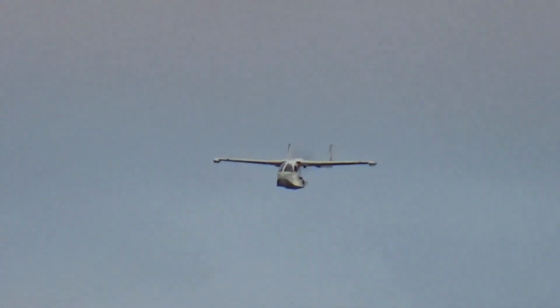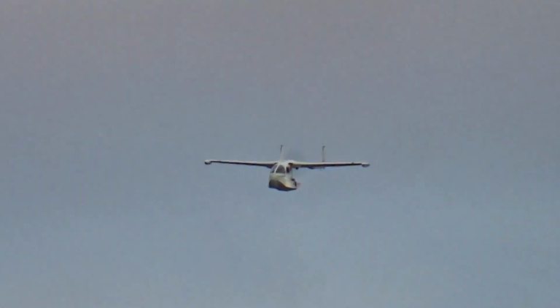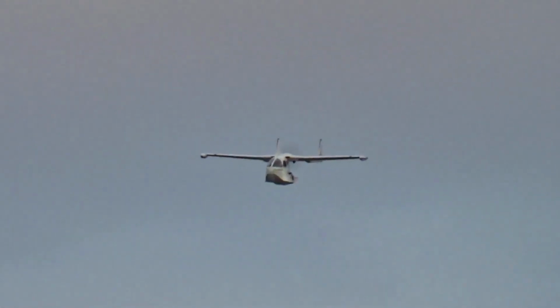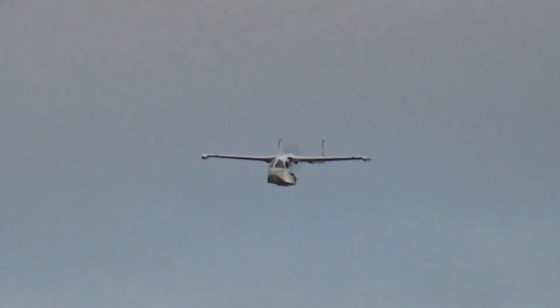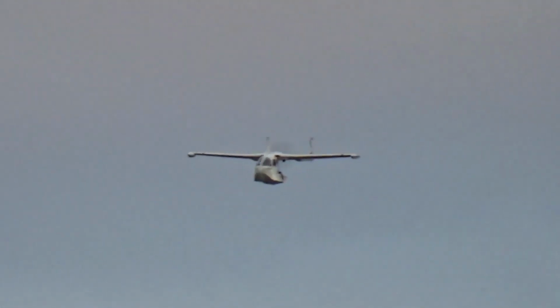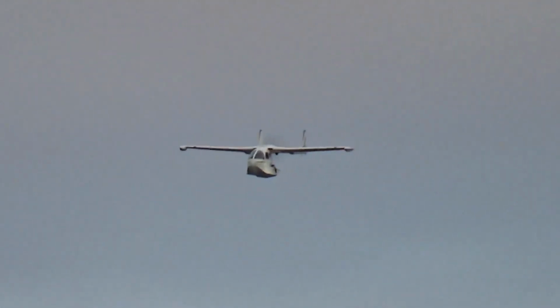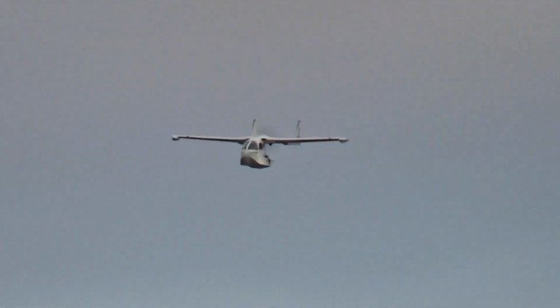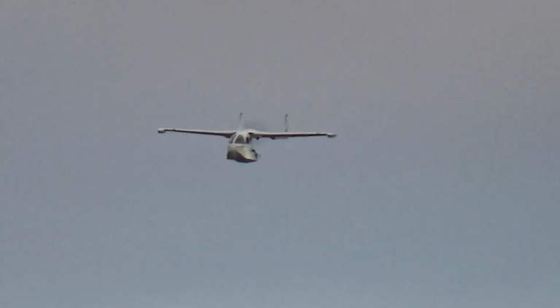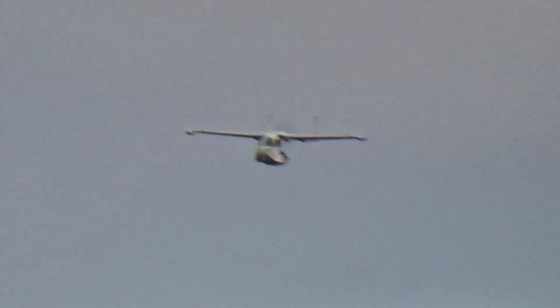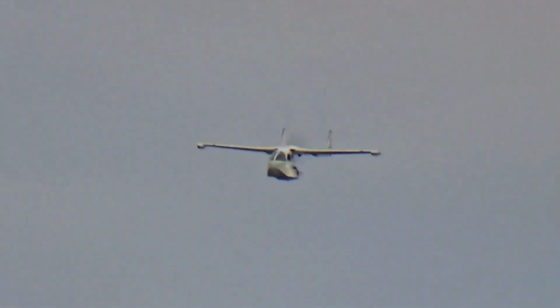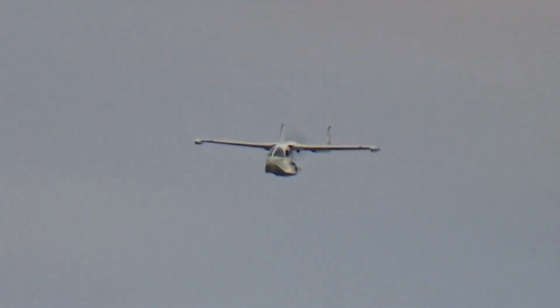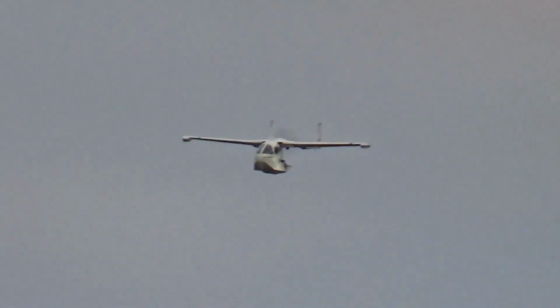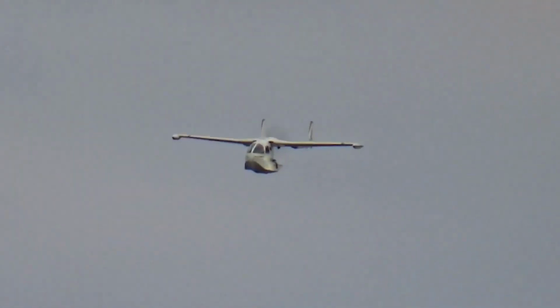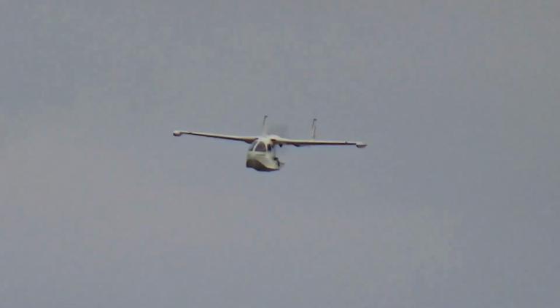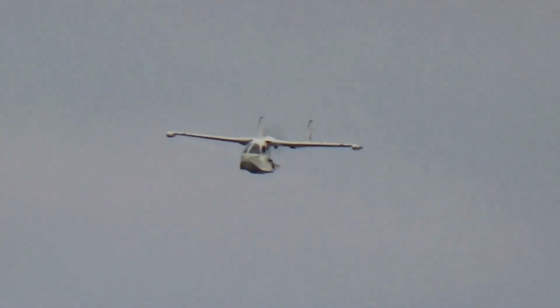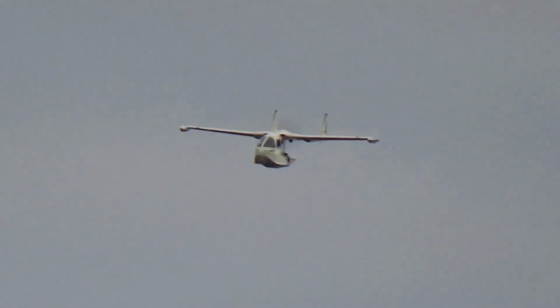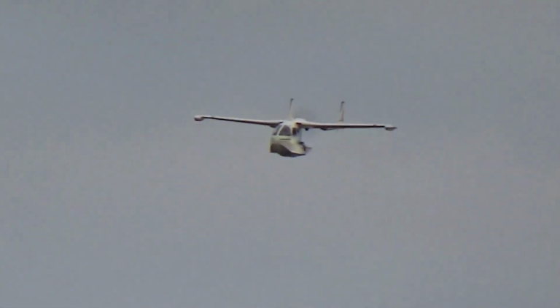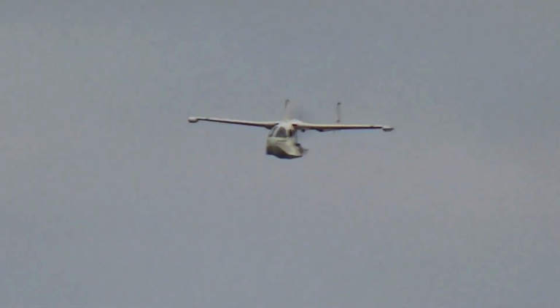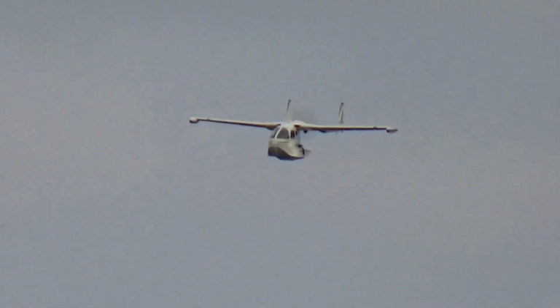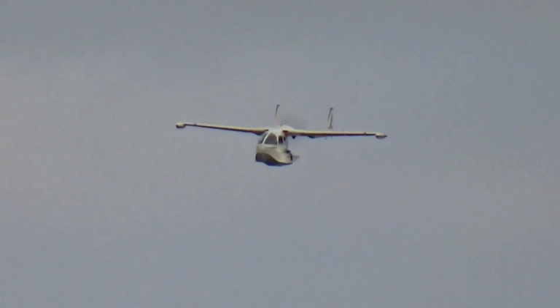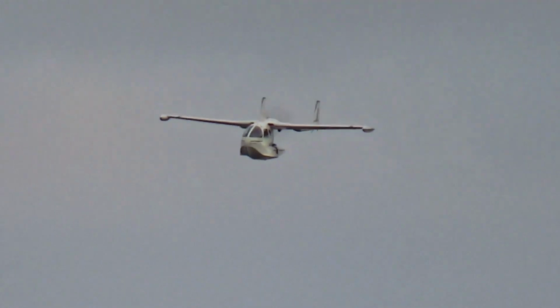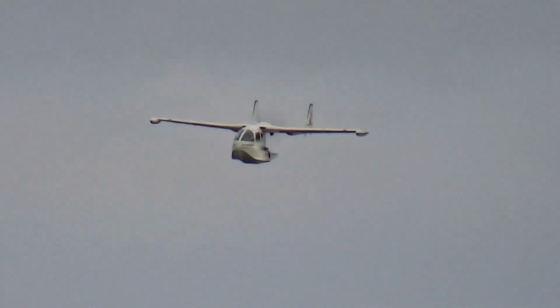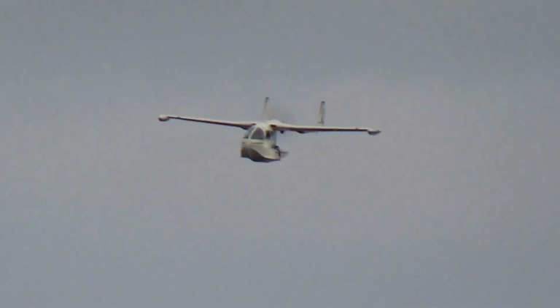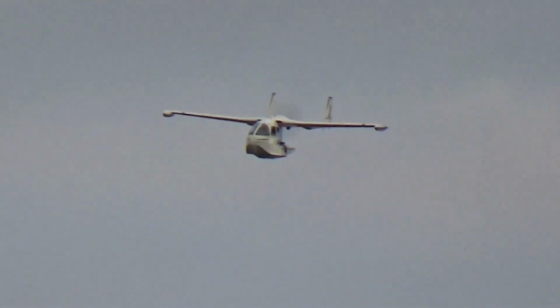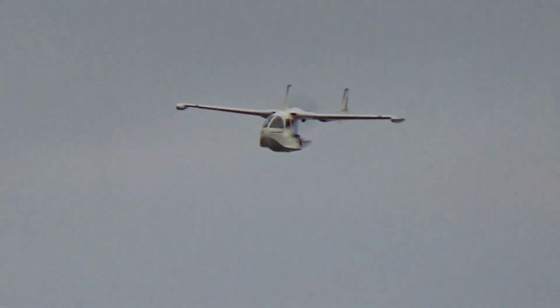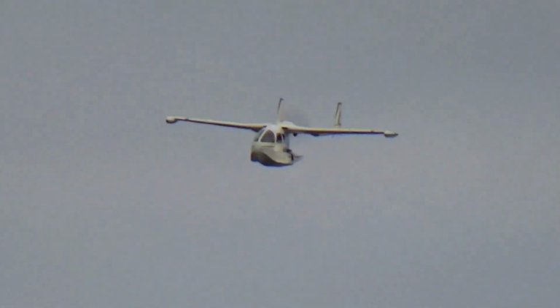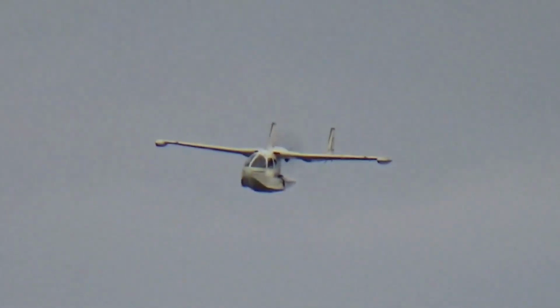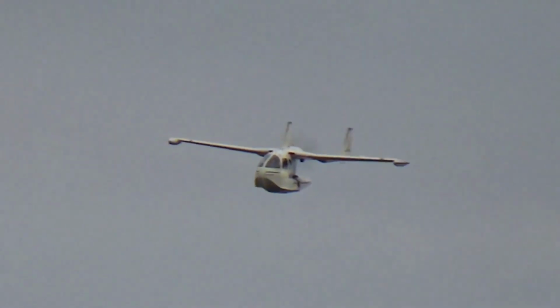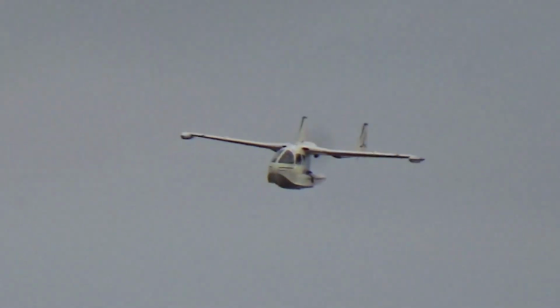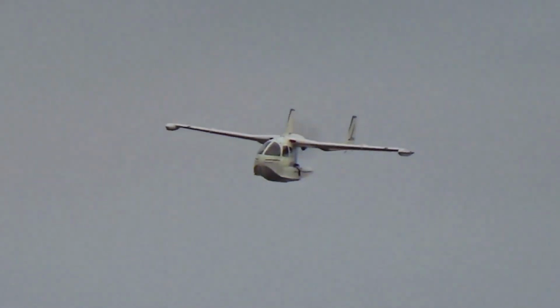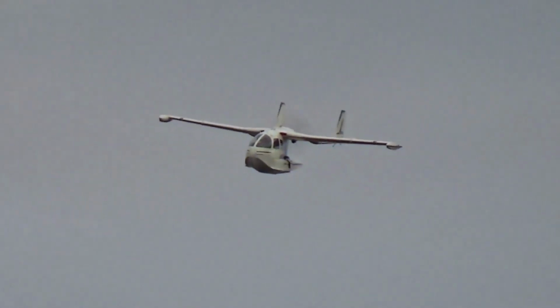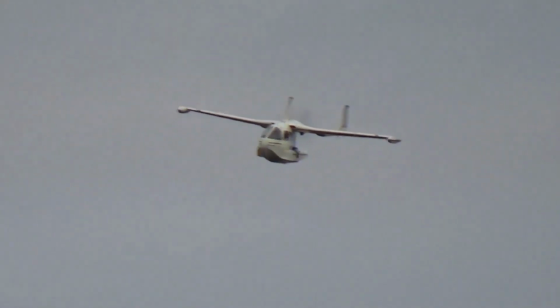The maximum flight range of this aircraft is quite acceptable. The Riviera can make air travel over distances of up to 1,390 kilometers.